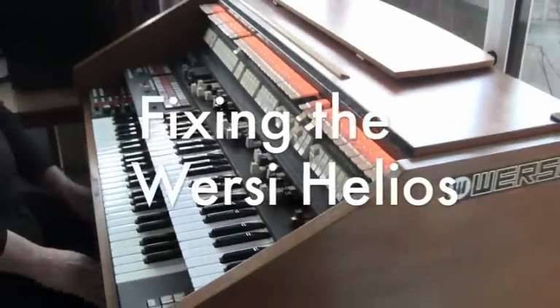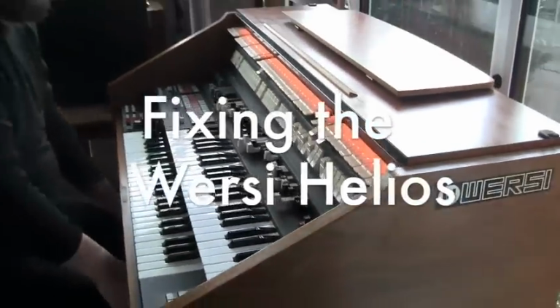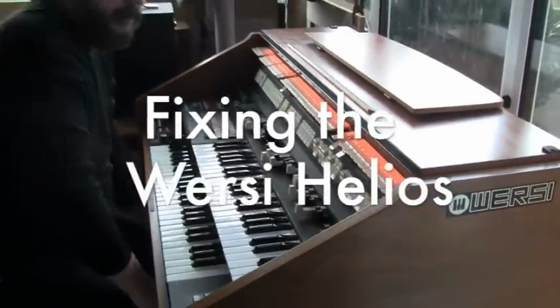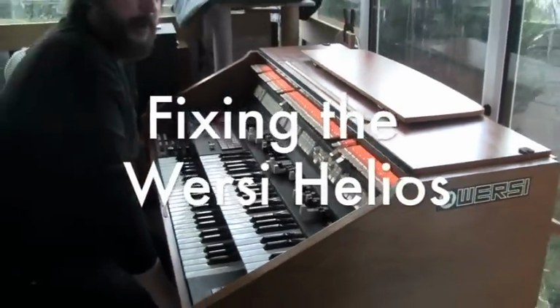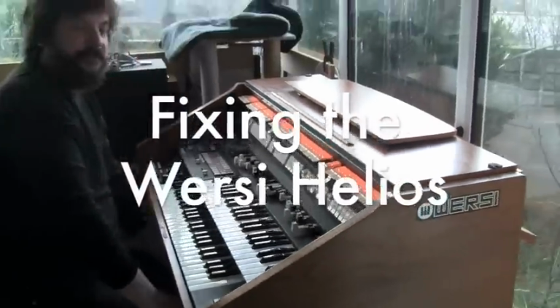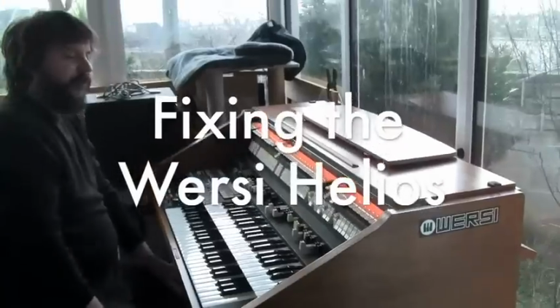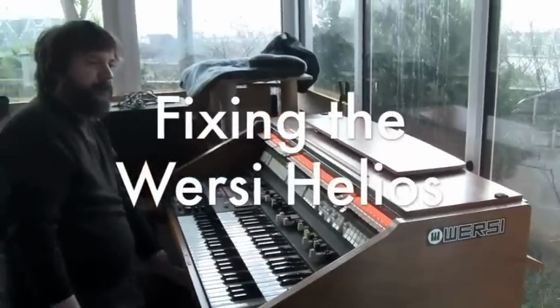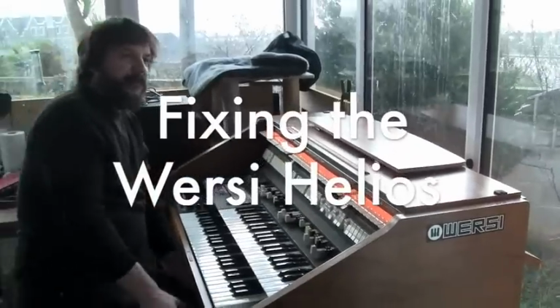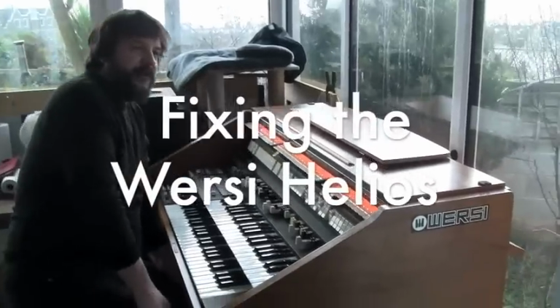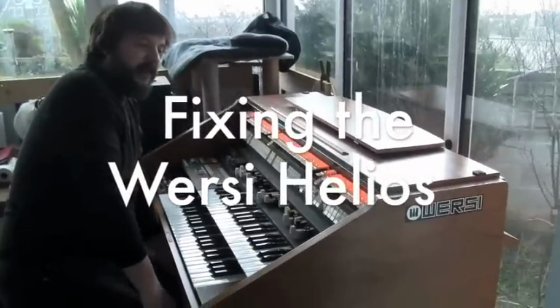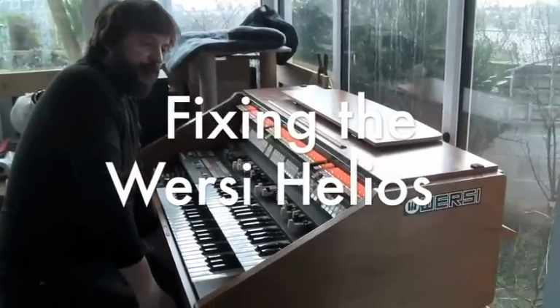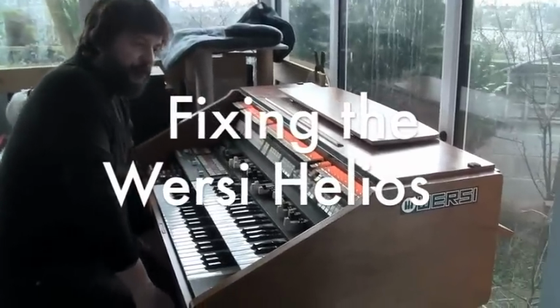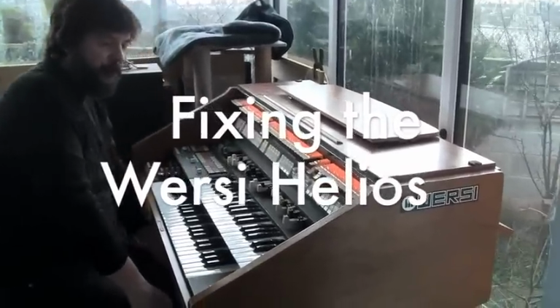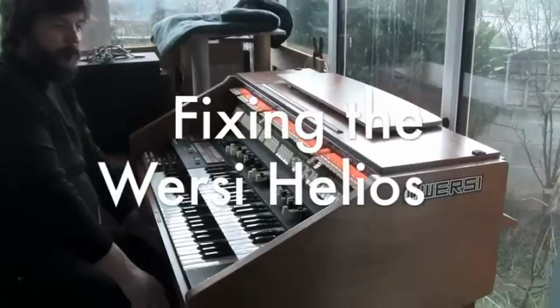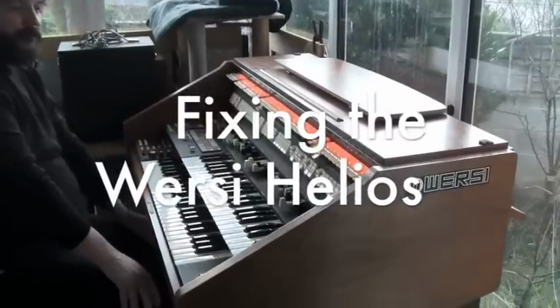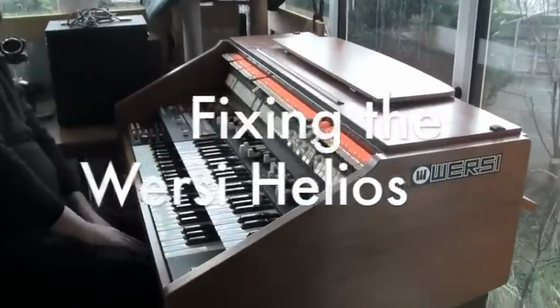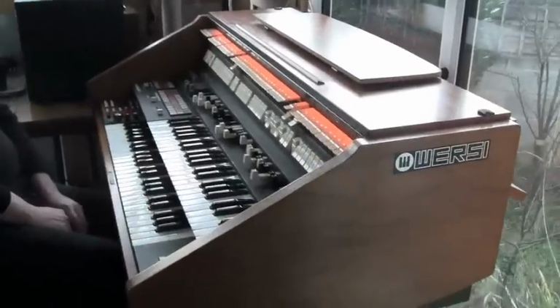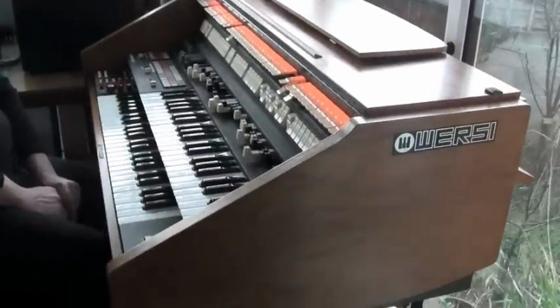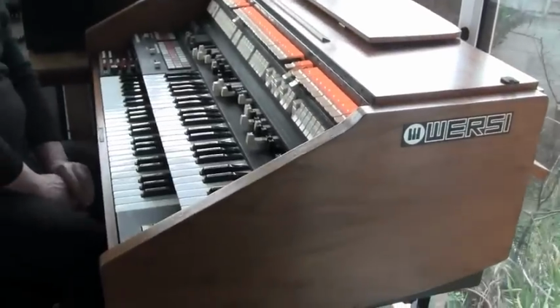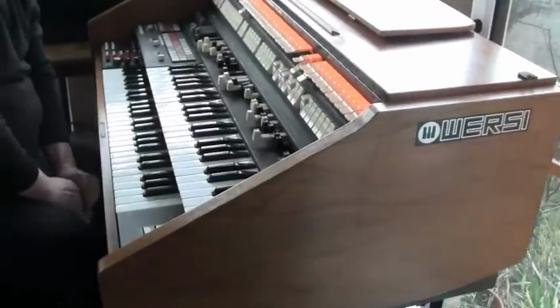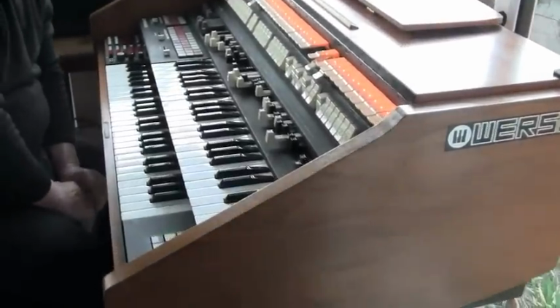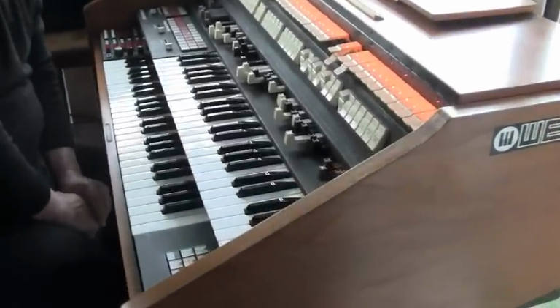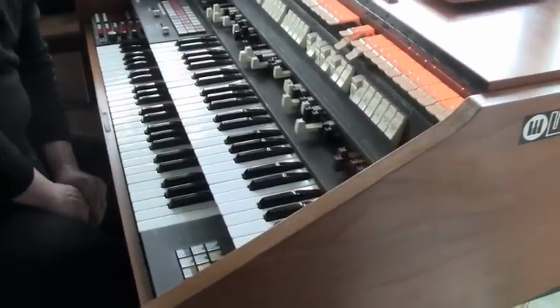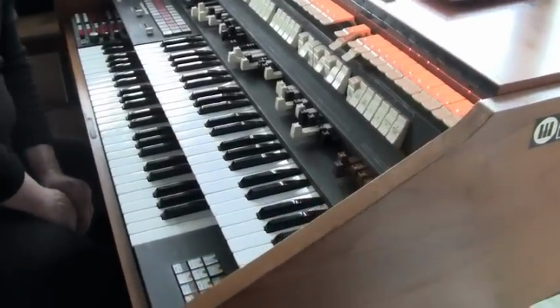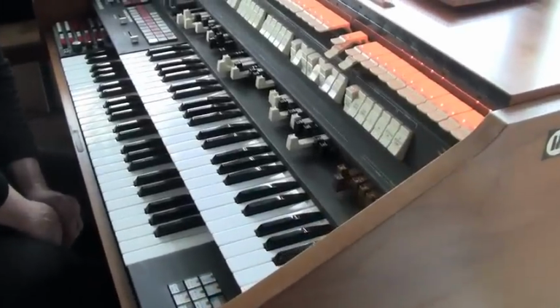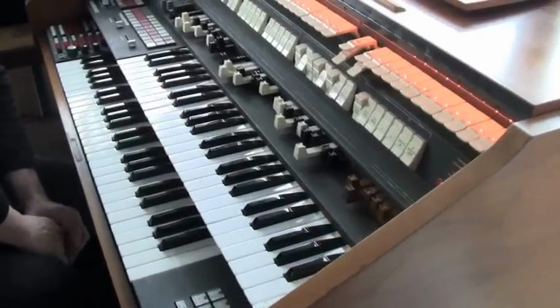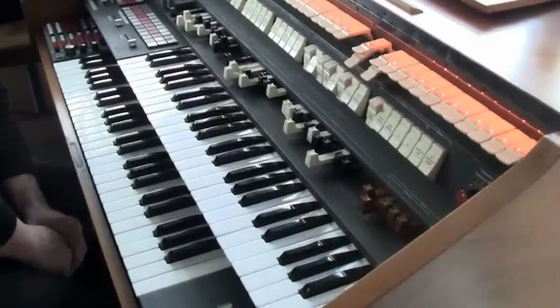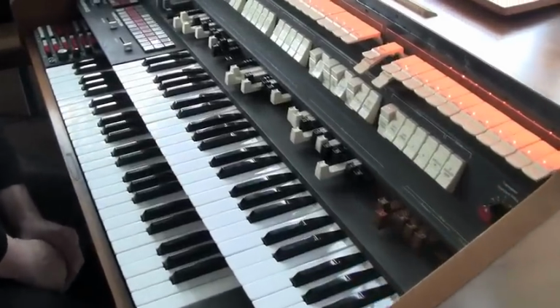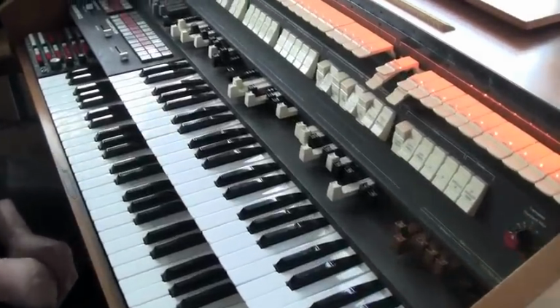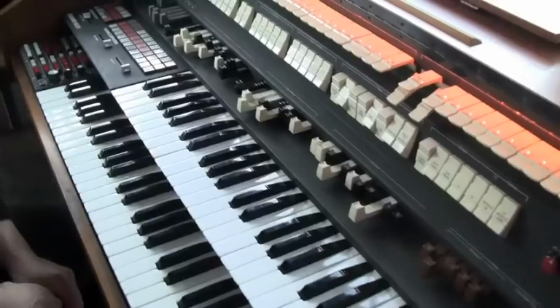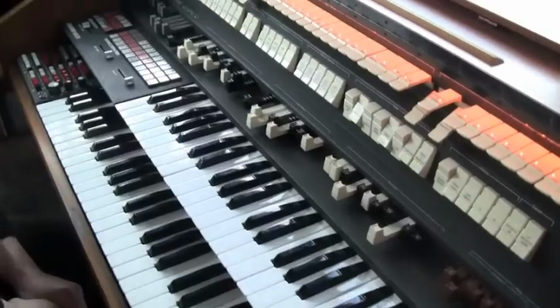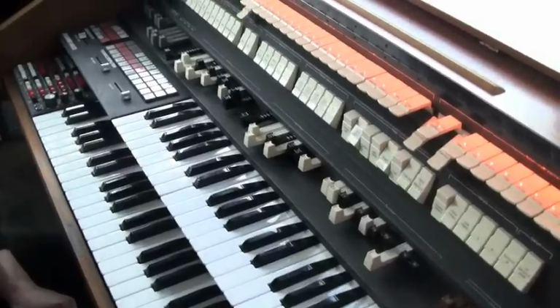Hello, this is my Worsi Helios organ, which was very generously donated to me by Worsi King, John Kiffin in other words.